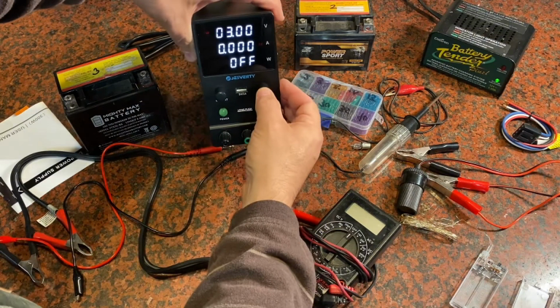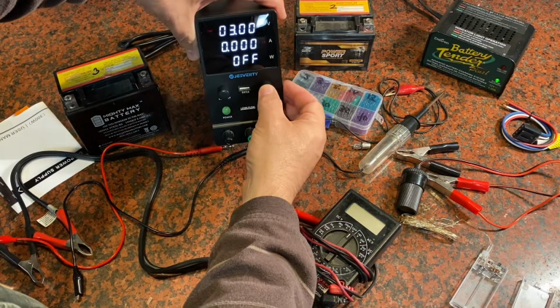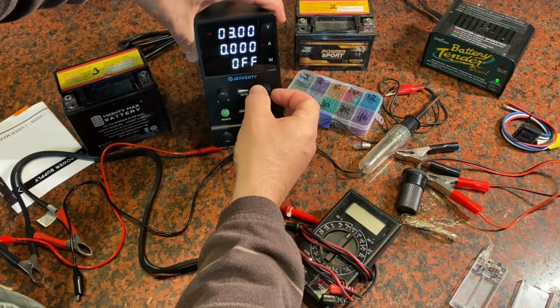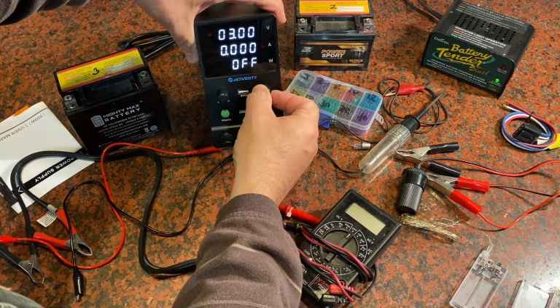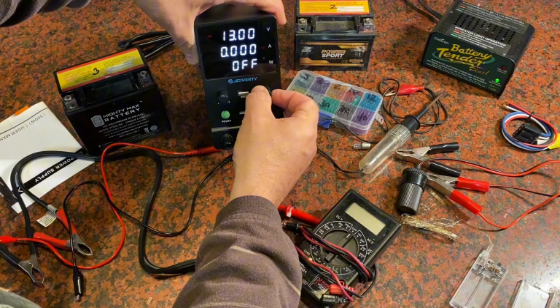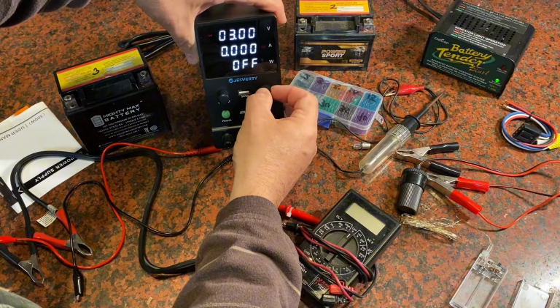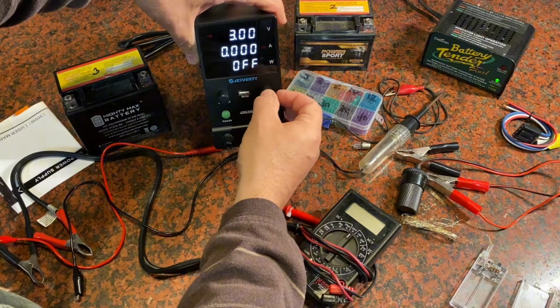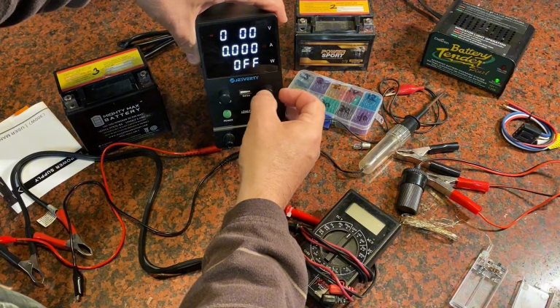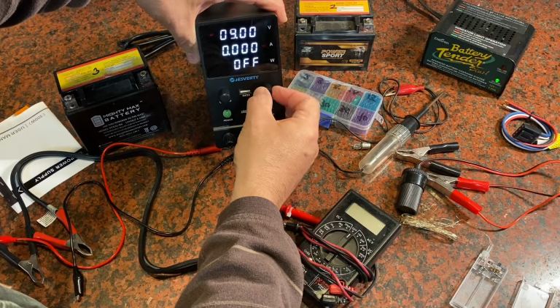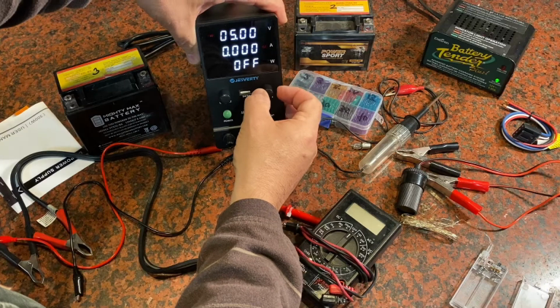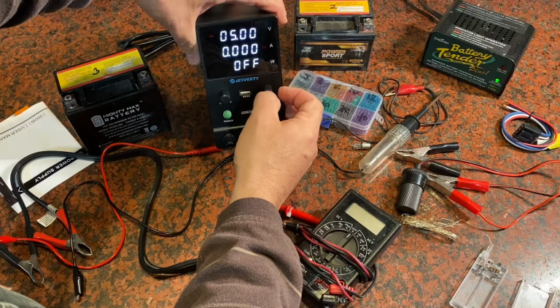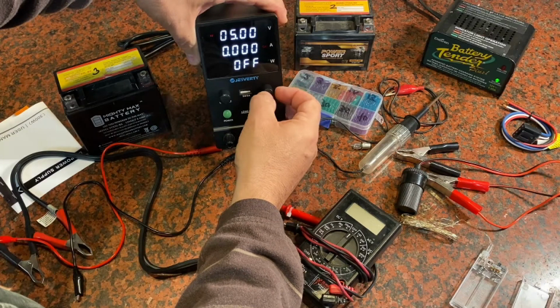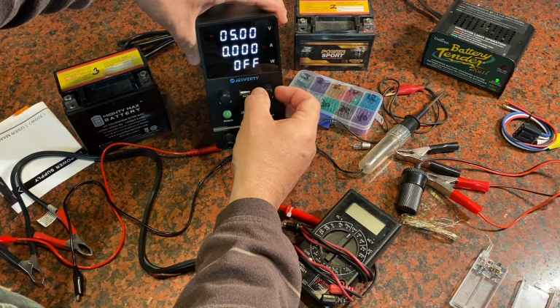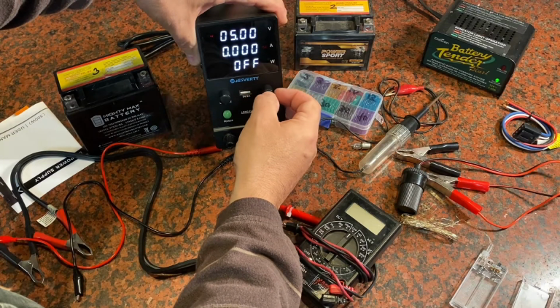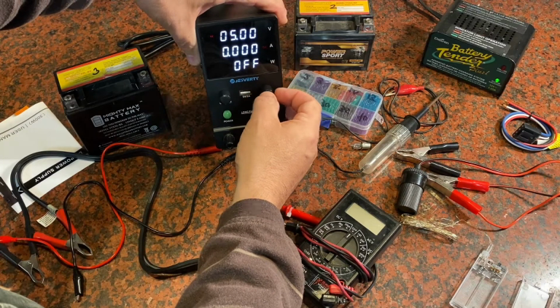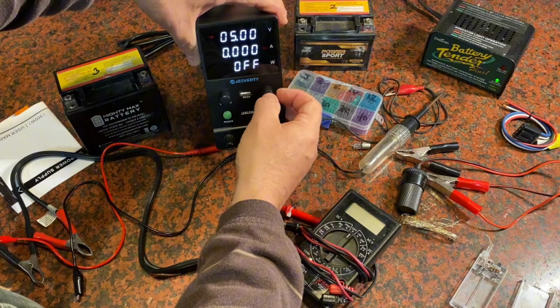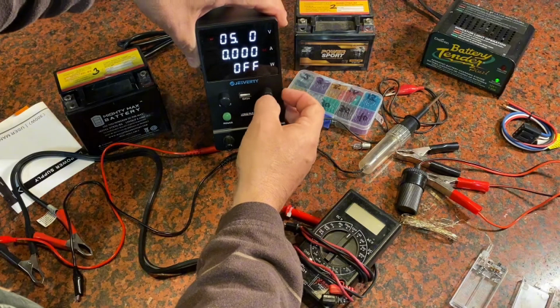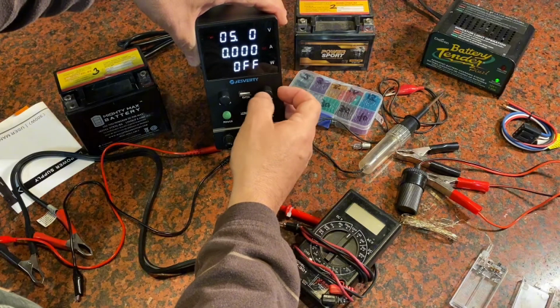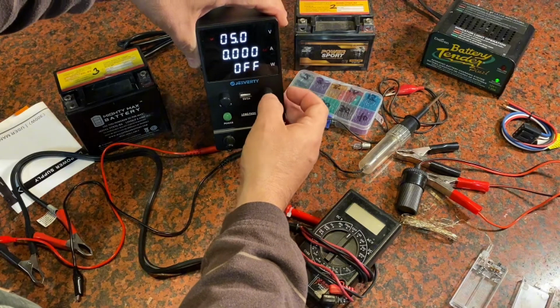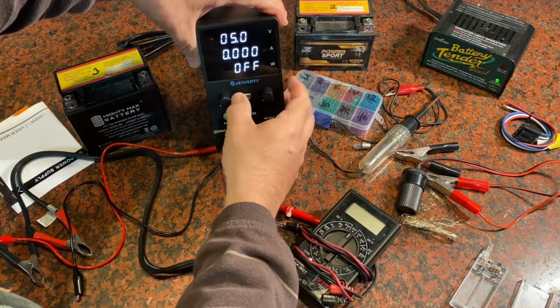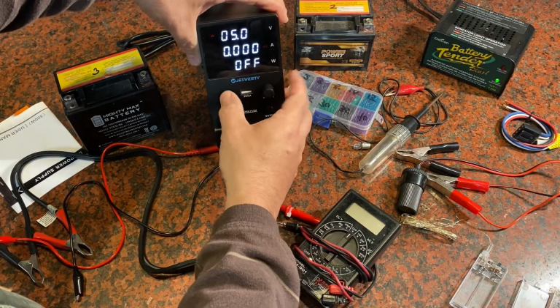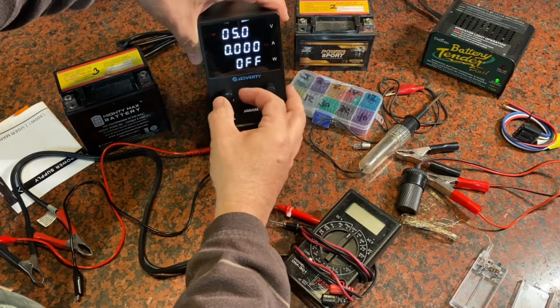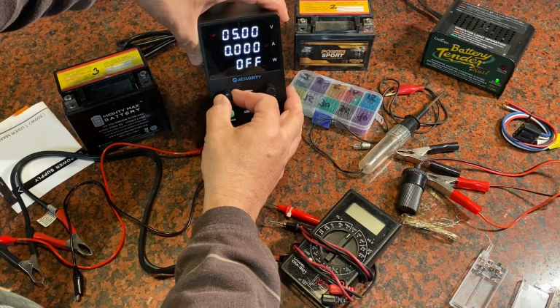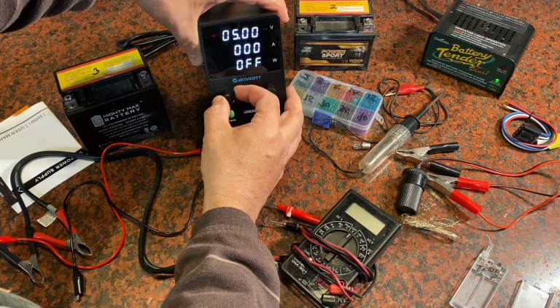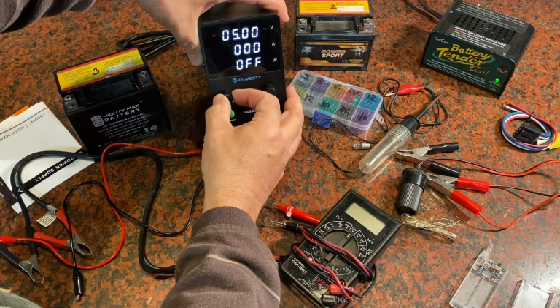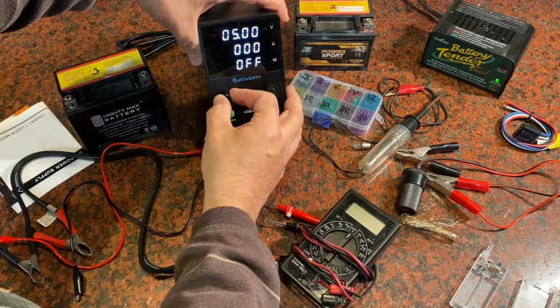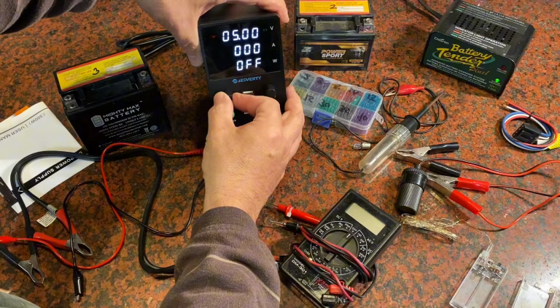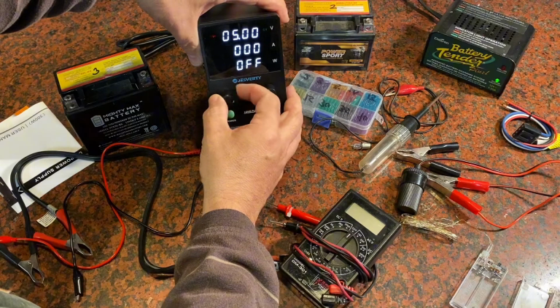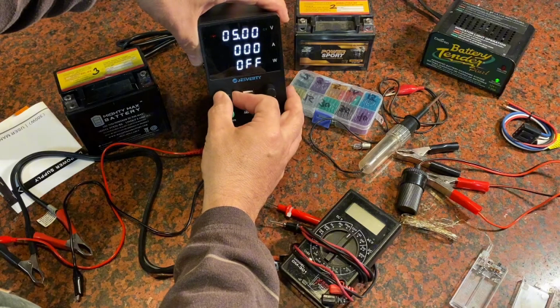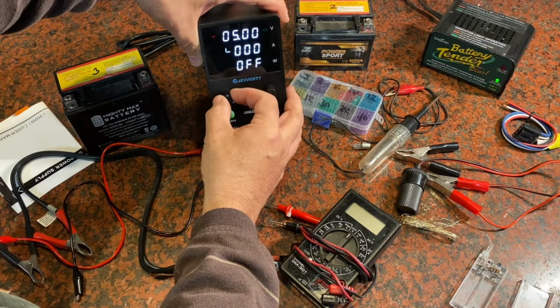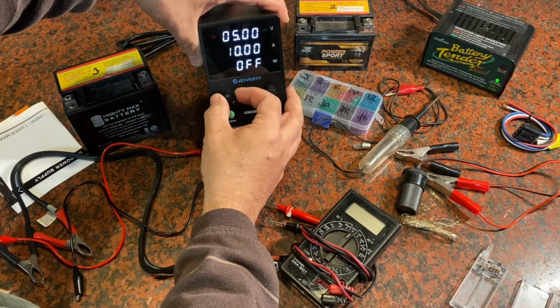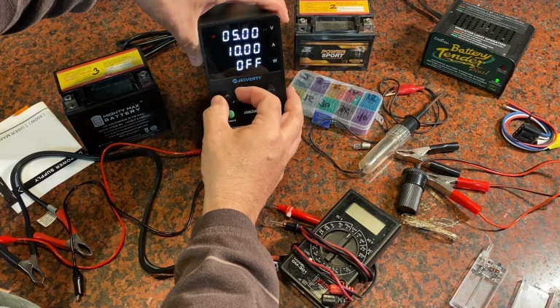I'm going to go ahead and adjust this to say five volts, and then I can adjust my amps from zero all the way up to 10.